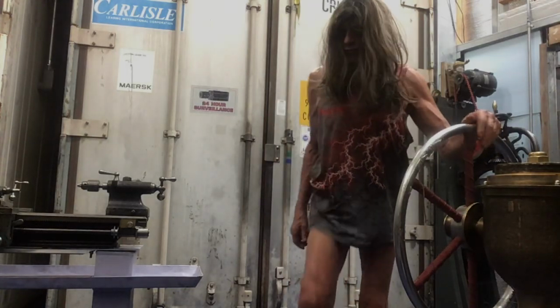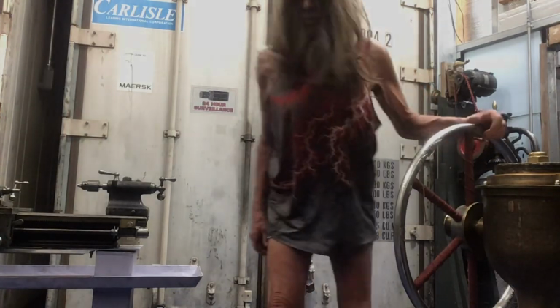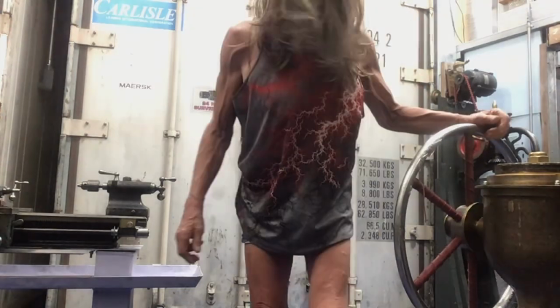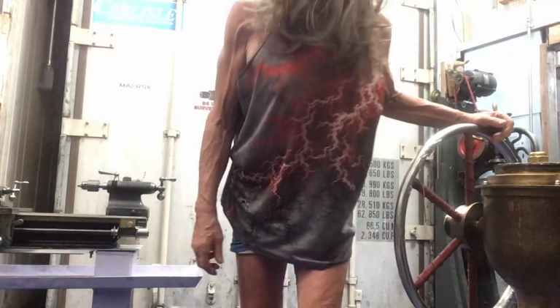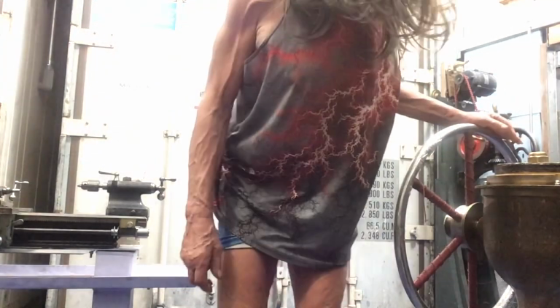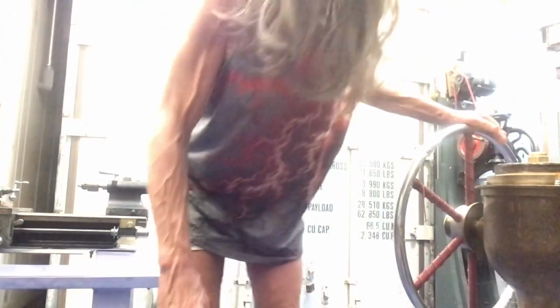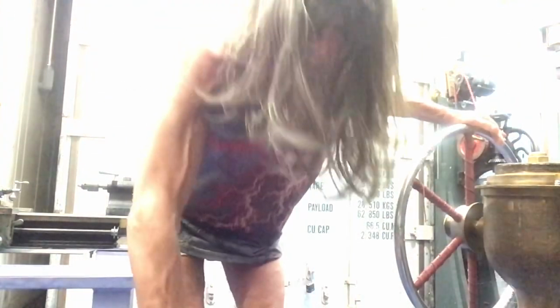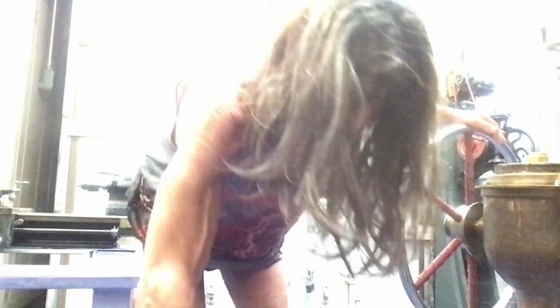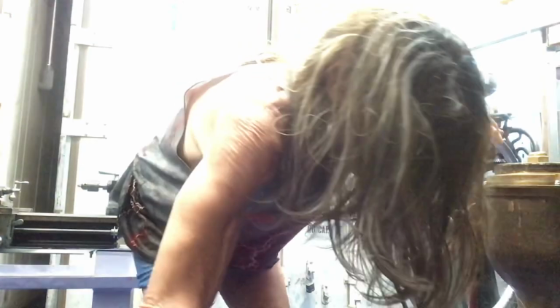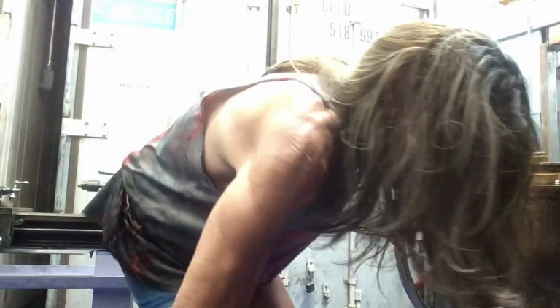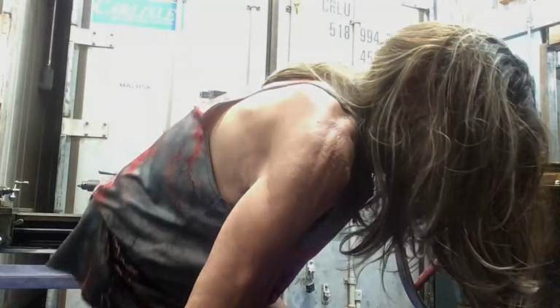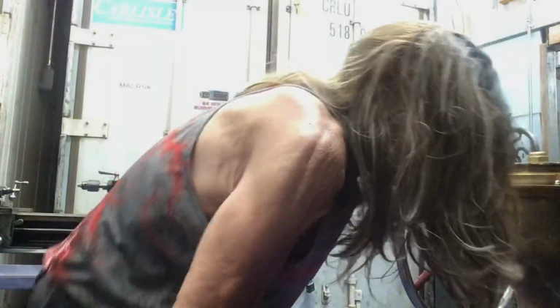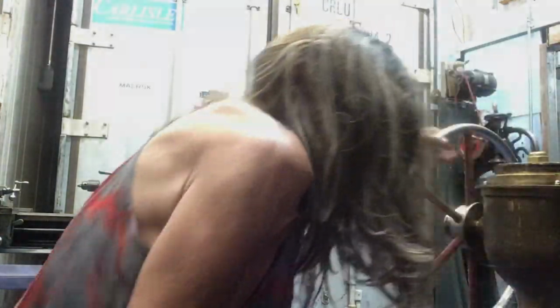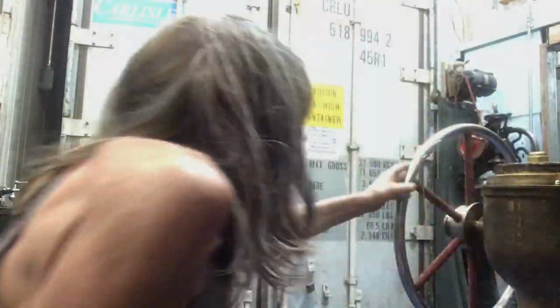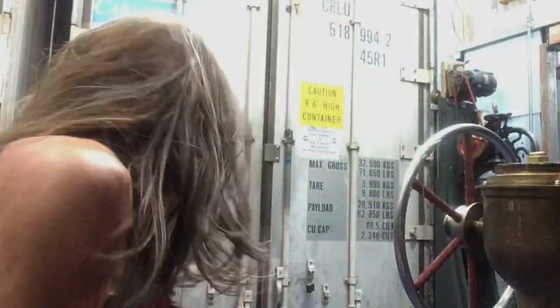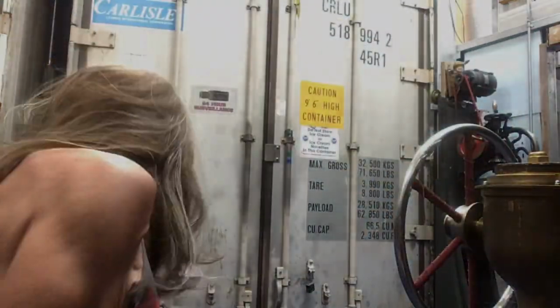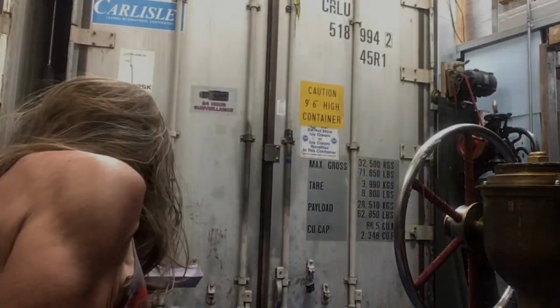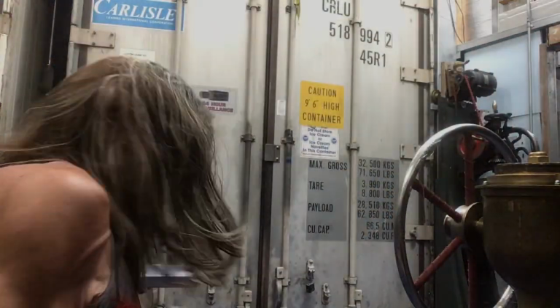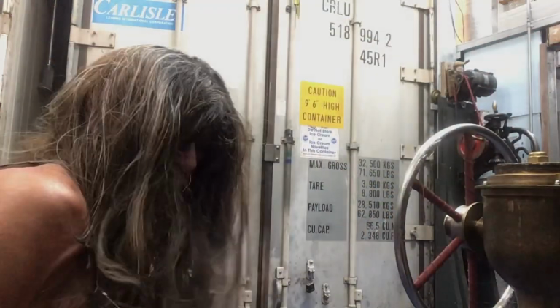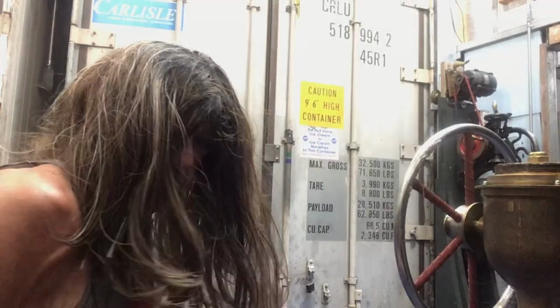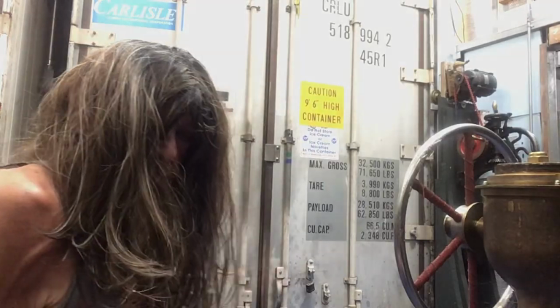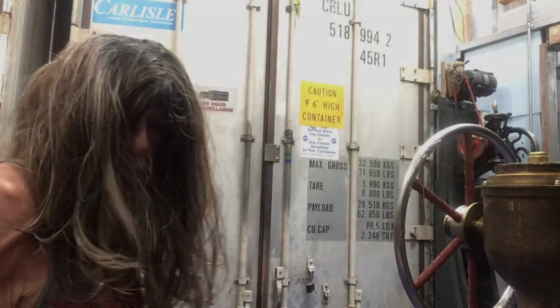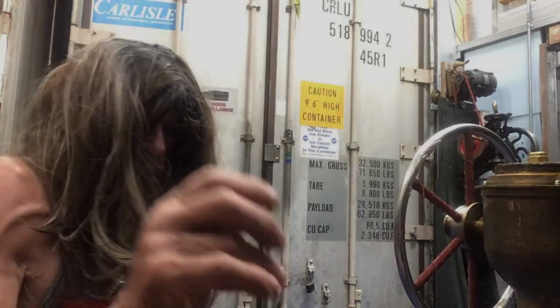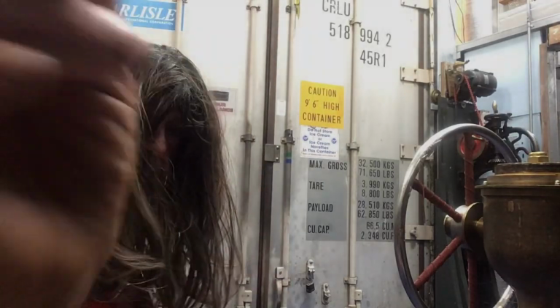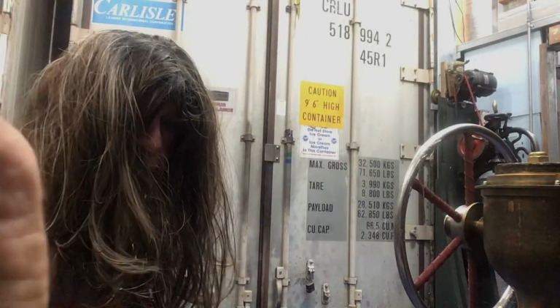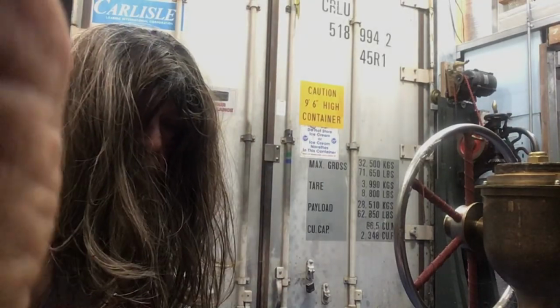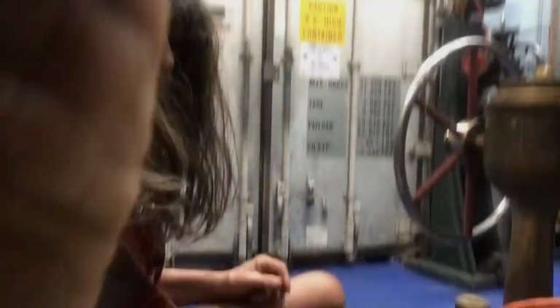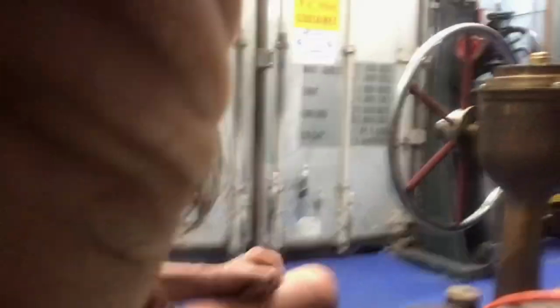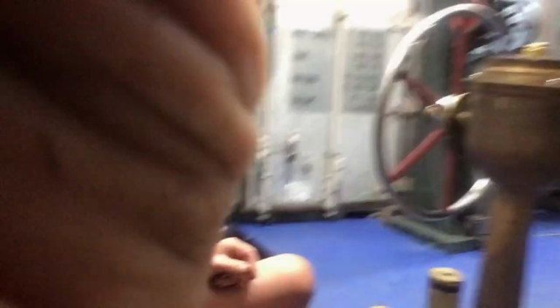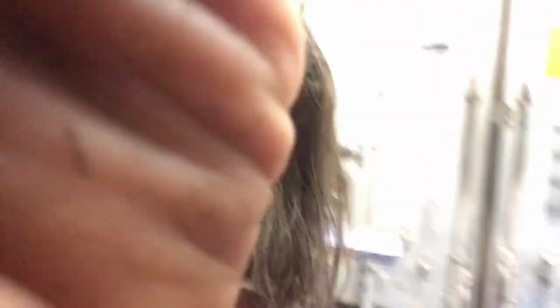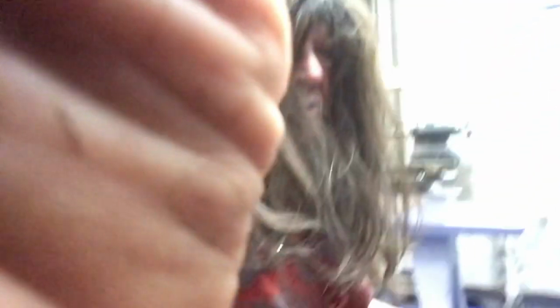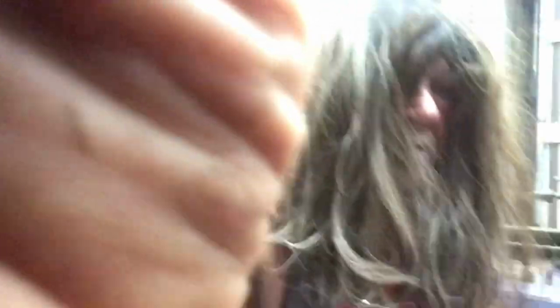What I do is mop the floor quite often here - you get dust particles and stuff like that.